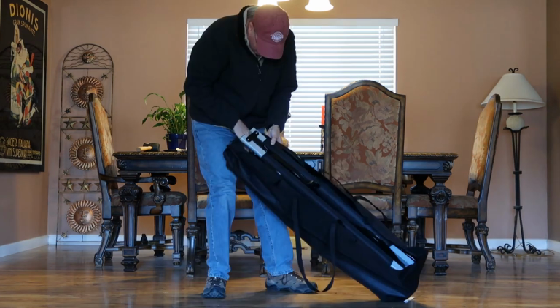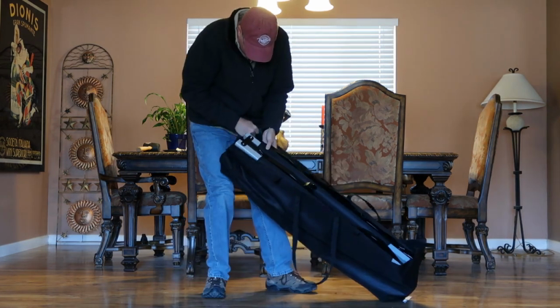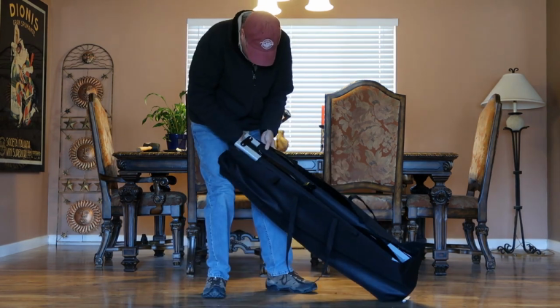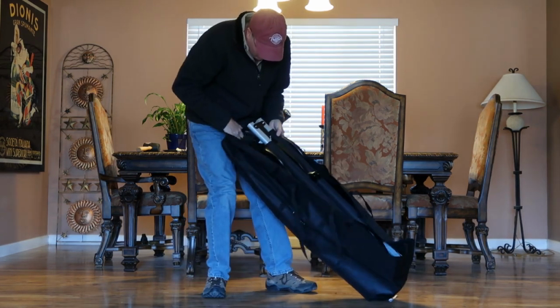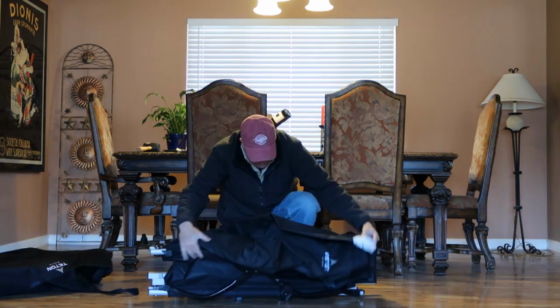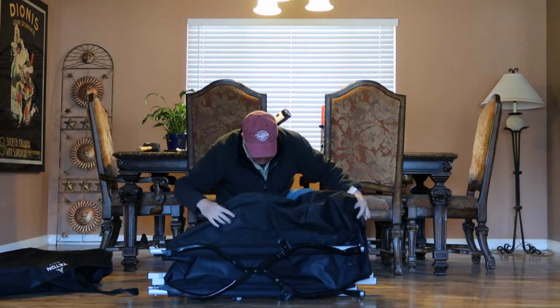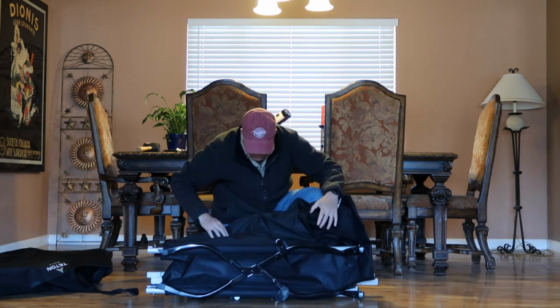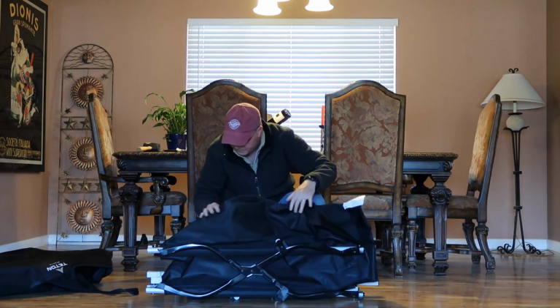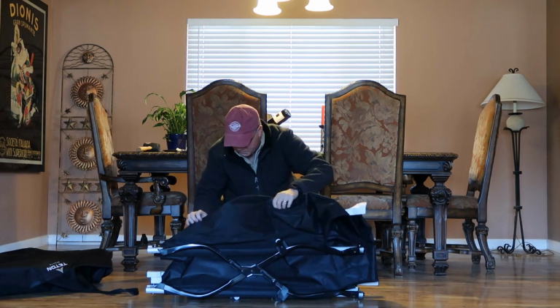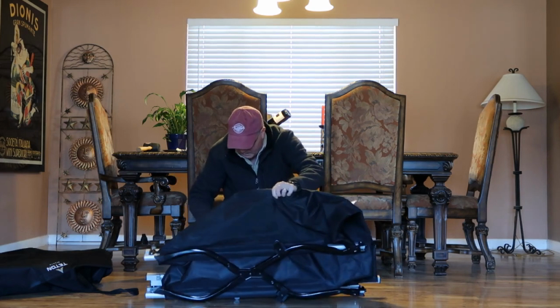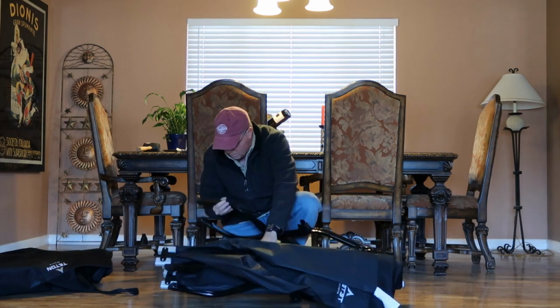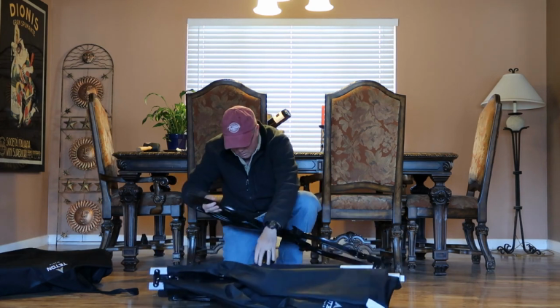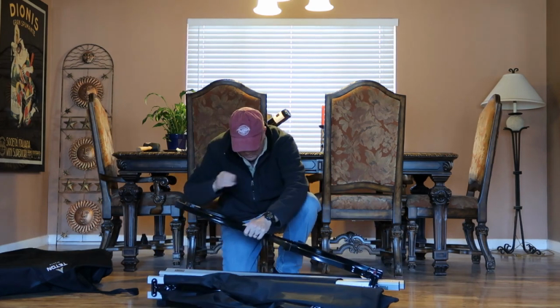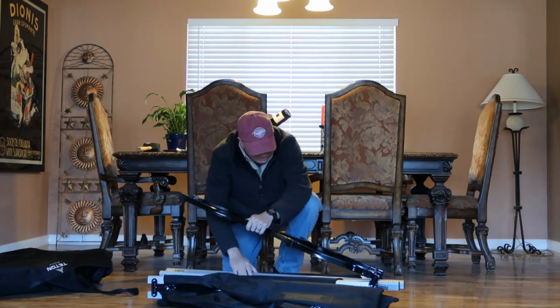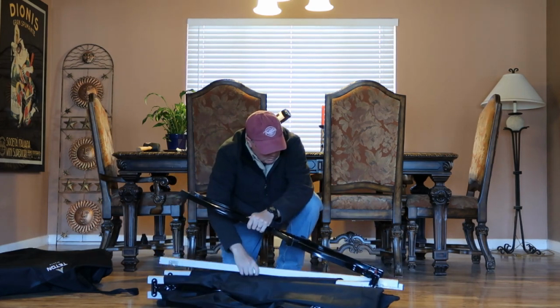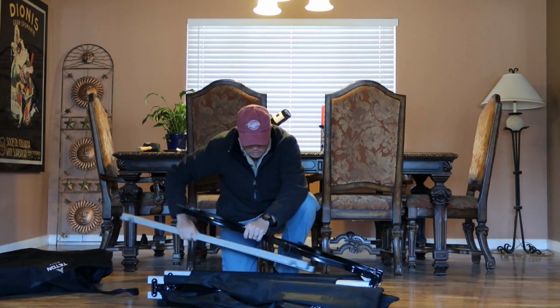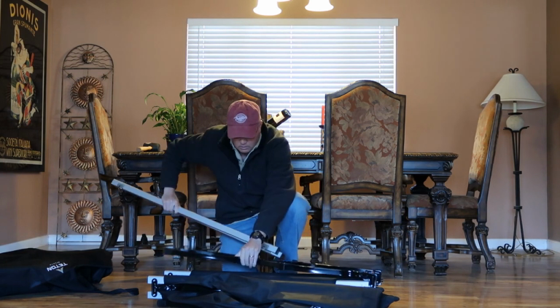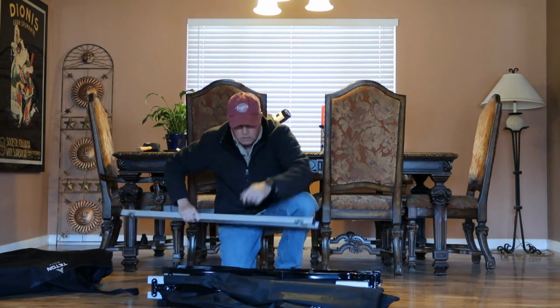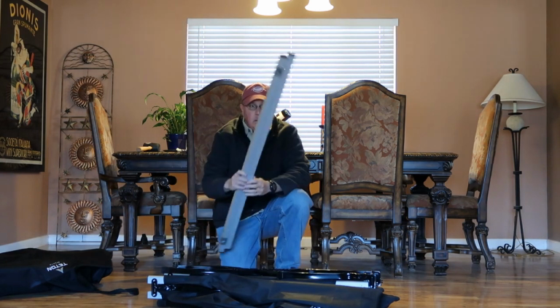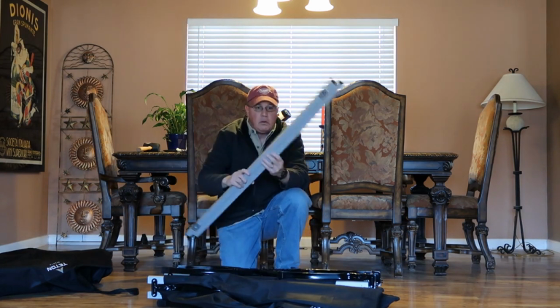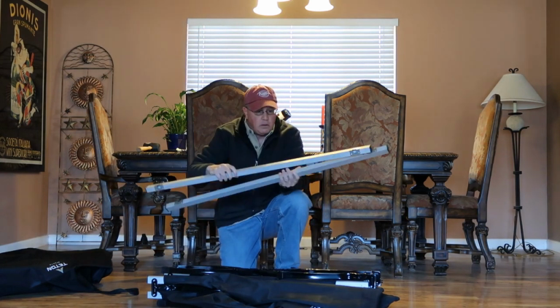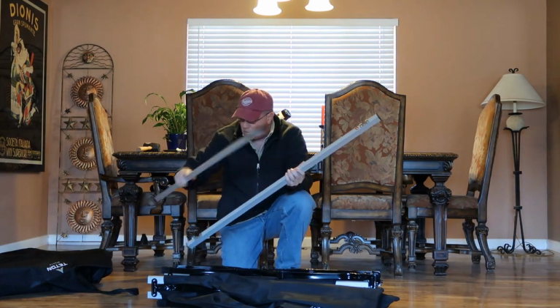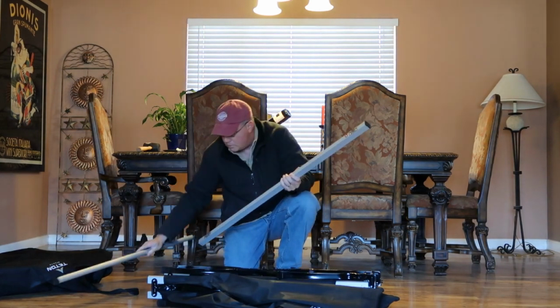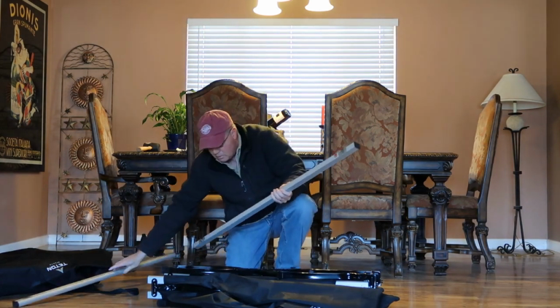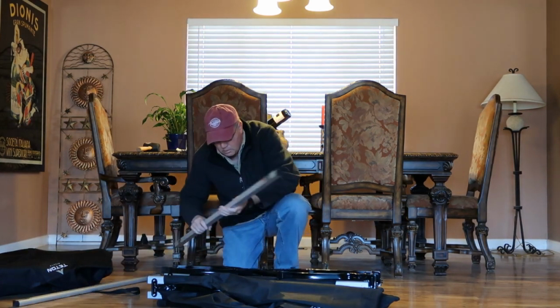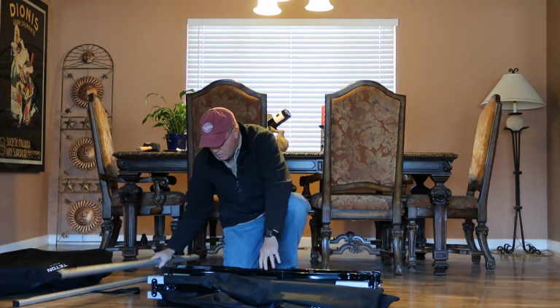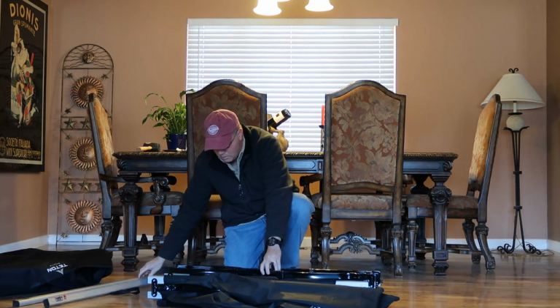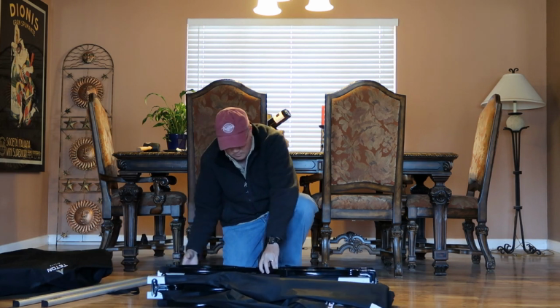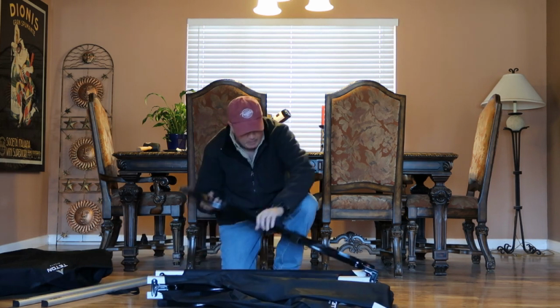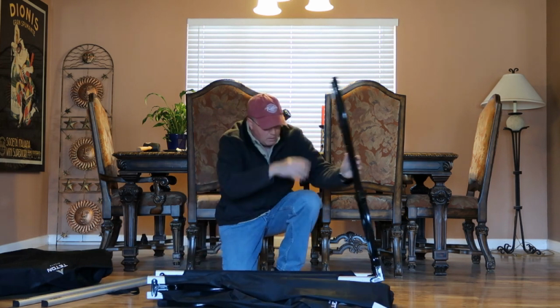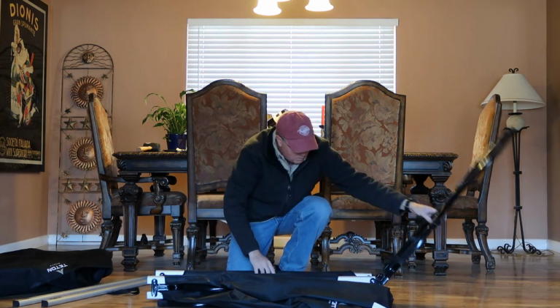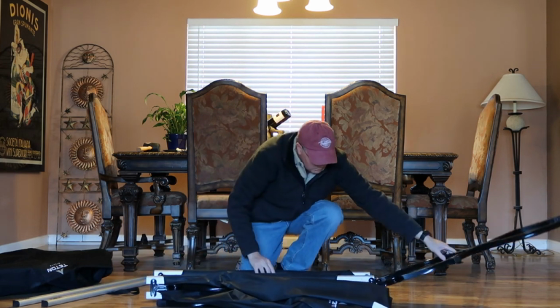The overall dimensions are 85 by 19 by 40 inches, and that's actually a positive. Although I must say, this thing — you're going to see in a minute — is absolutely massive.